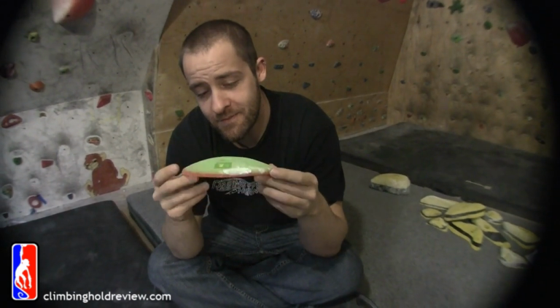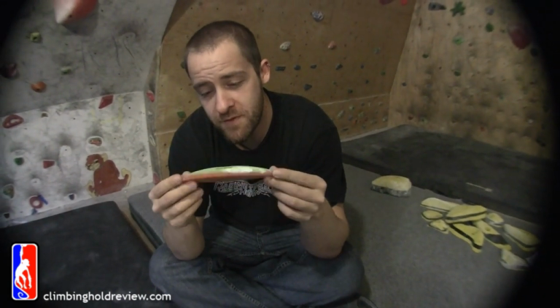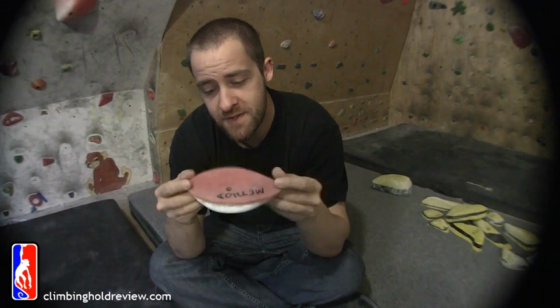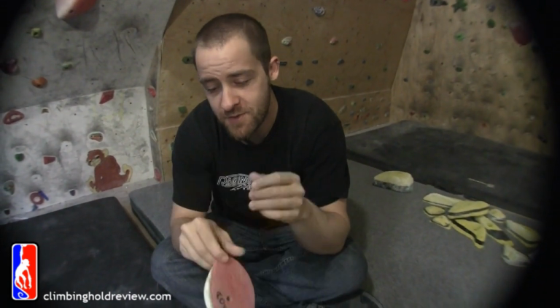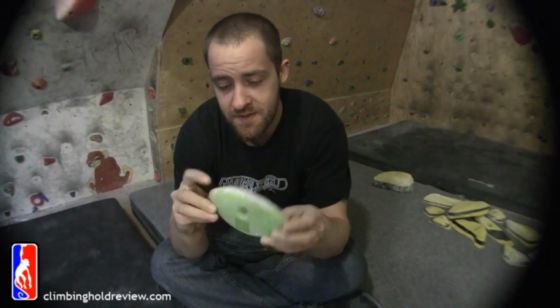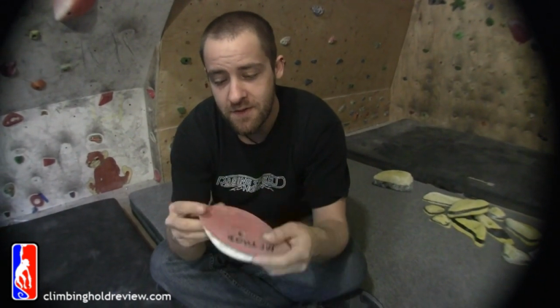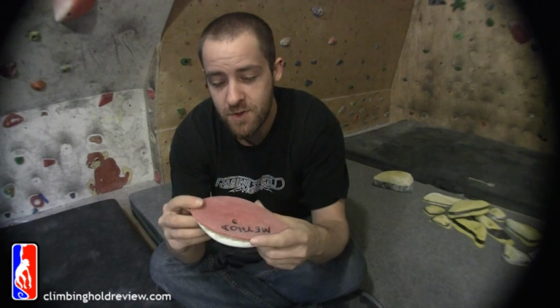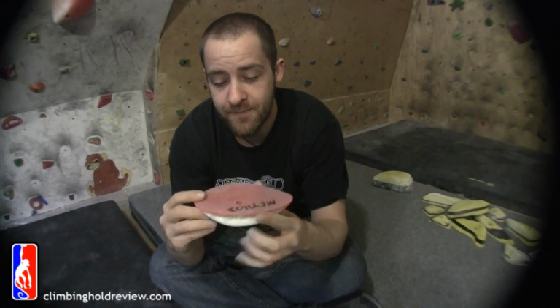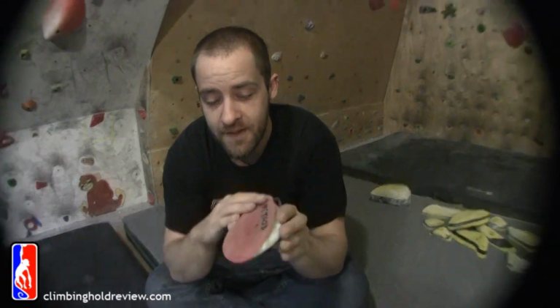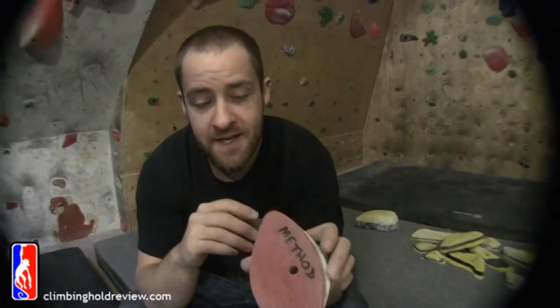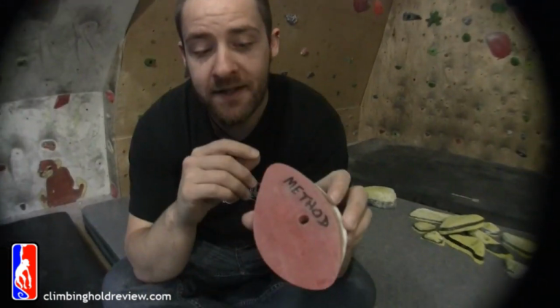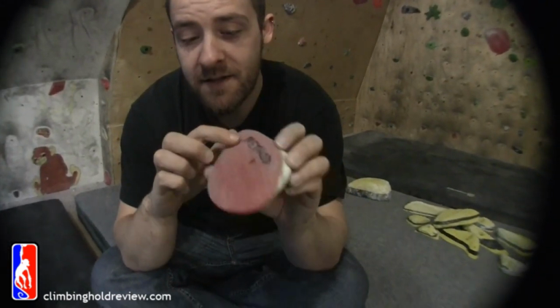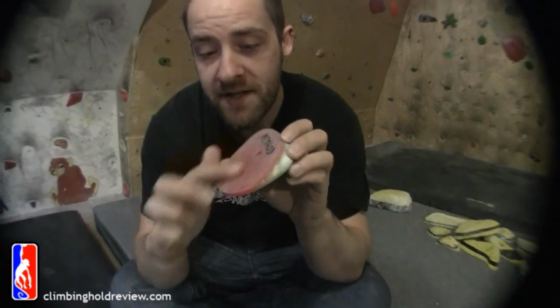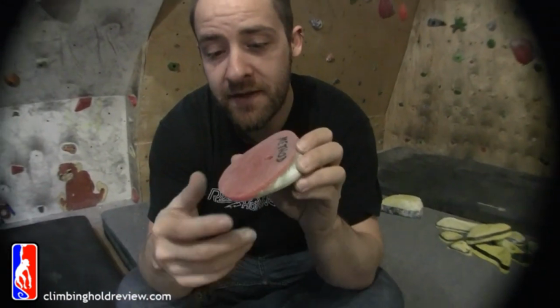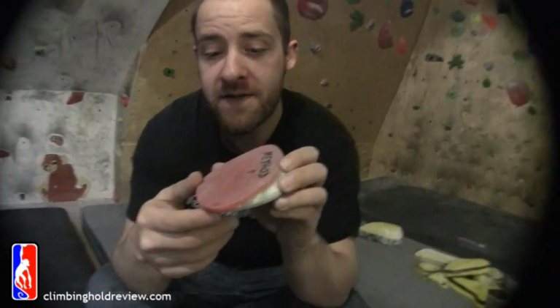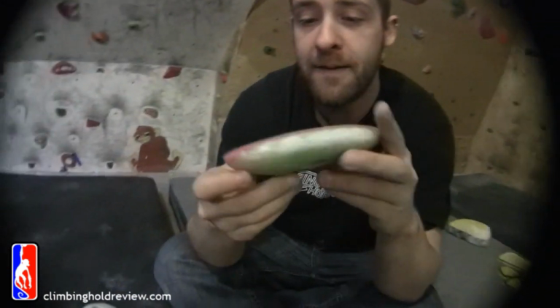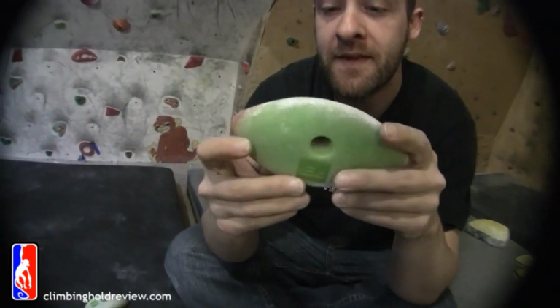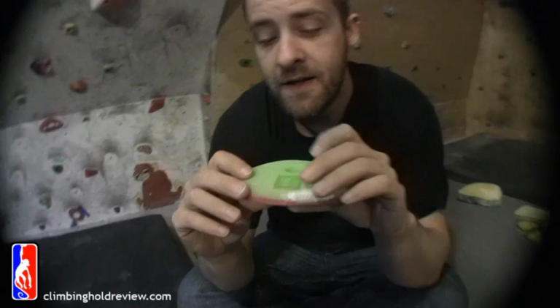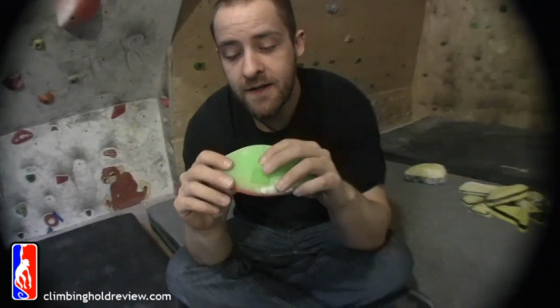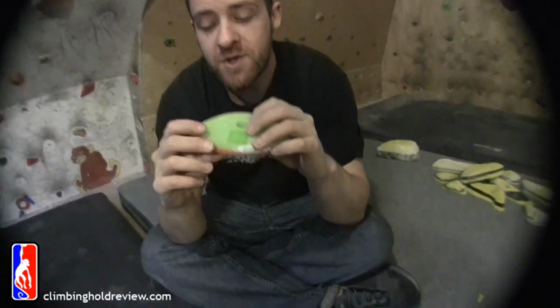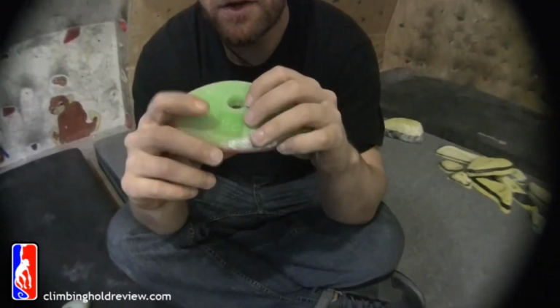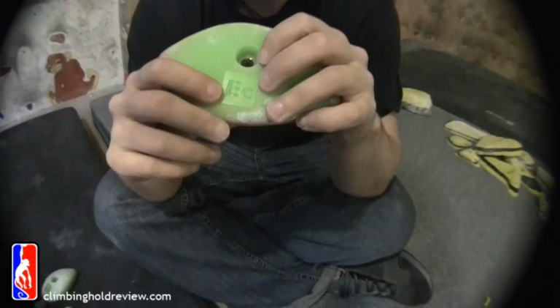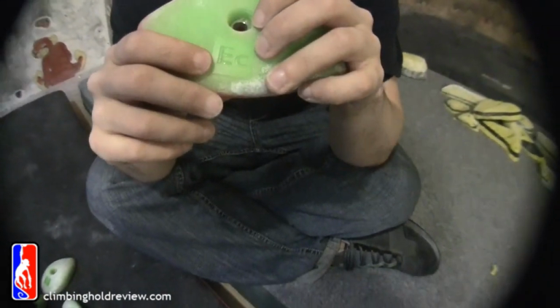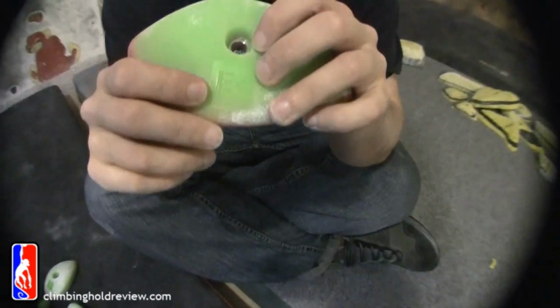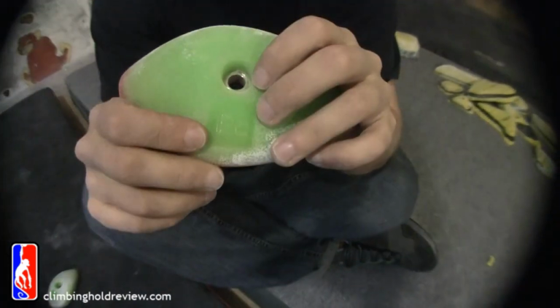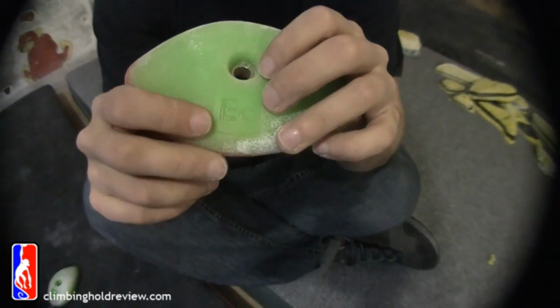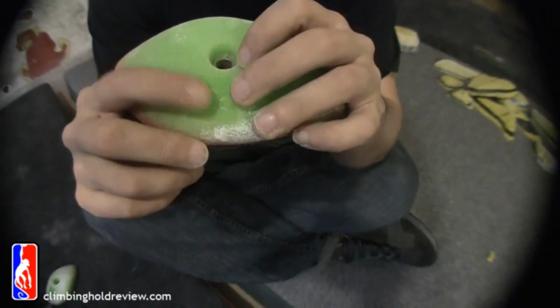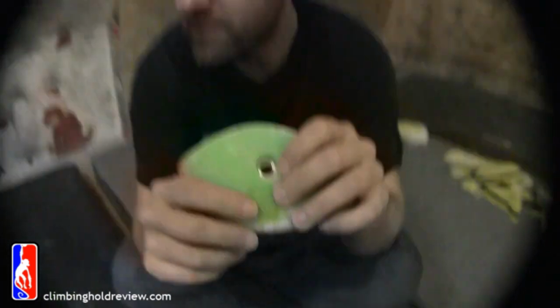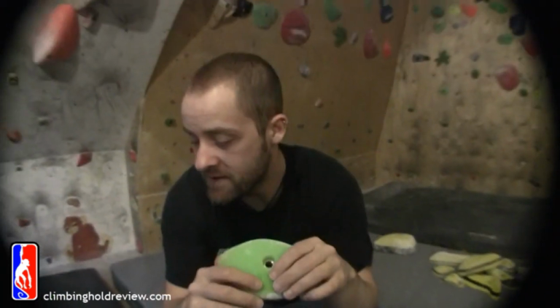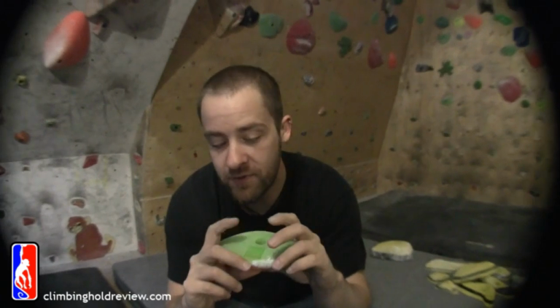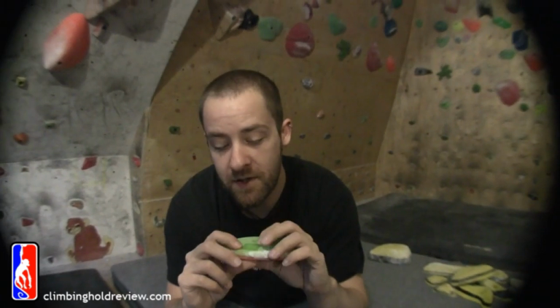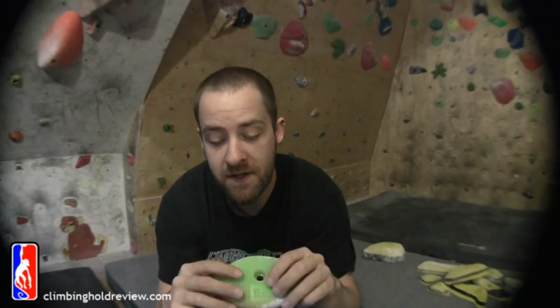We'll go through the features as usual. Two colour, sanding — you can see the belt sand has been over it, nice and flat. Inset washer, and as always the EC logo for Element Climbing. They always have really nice logos on these holds.